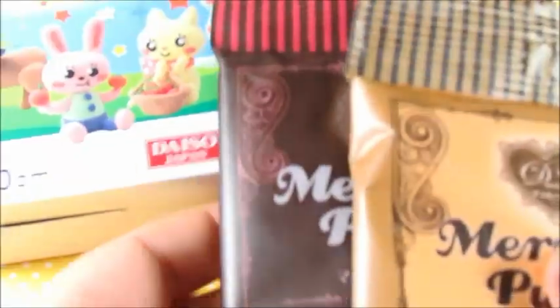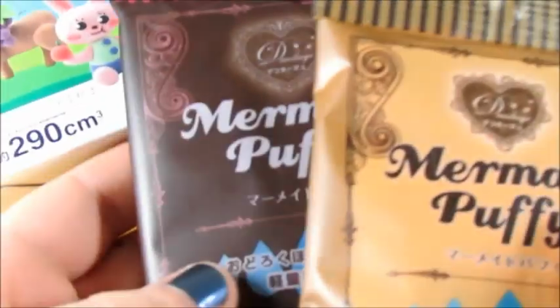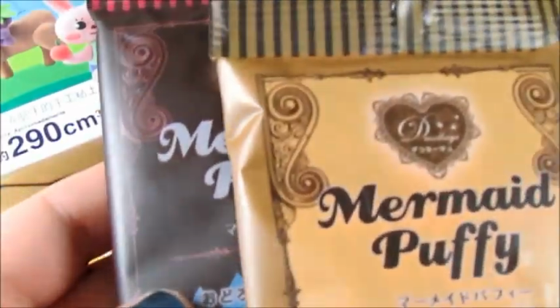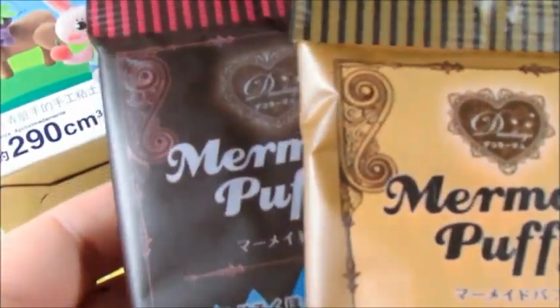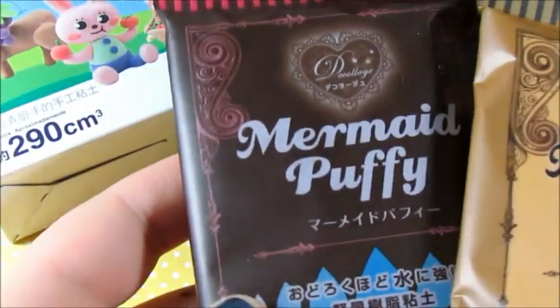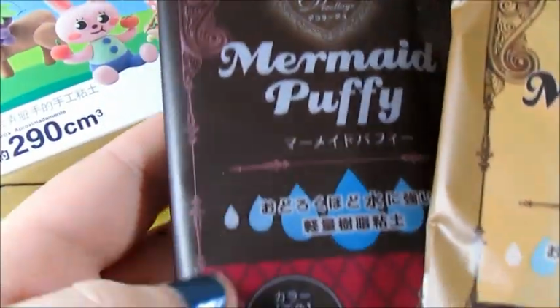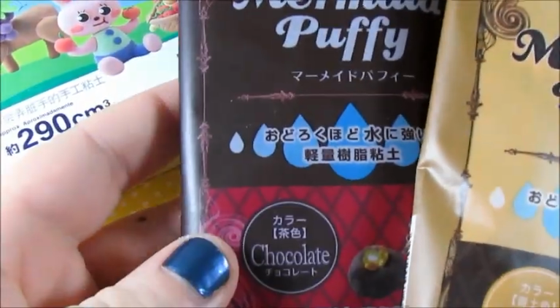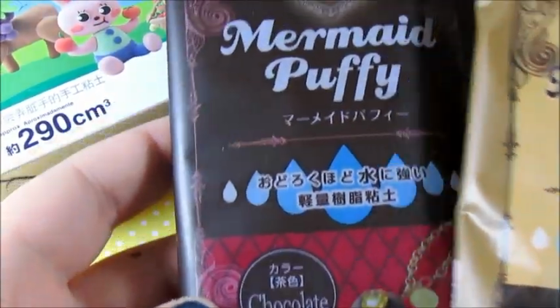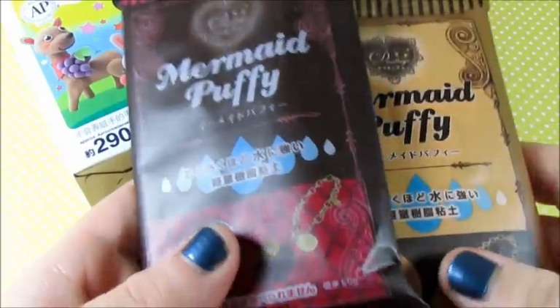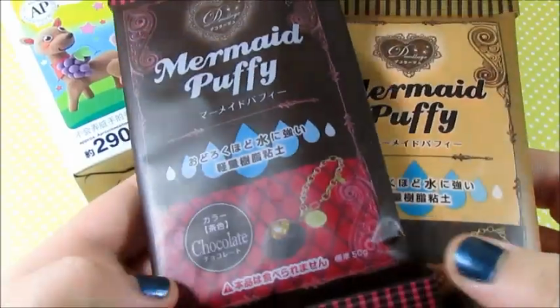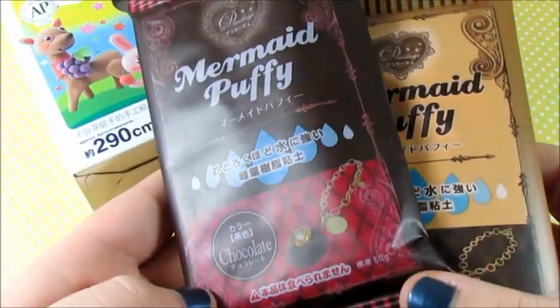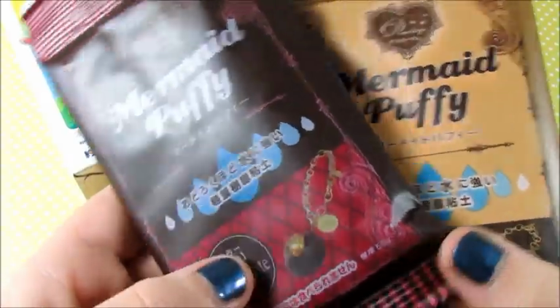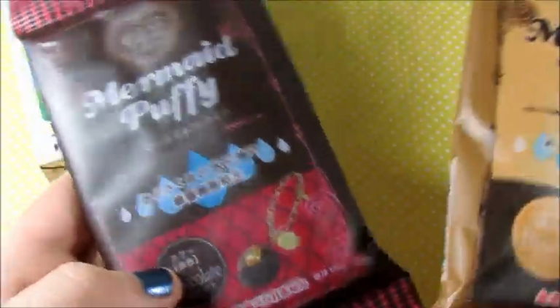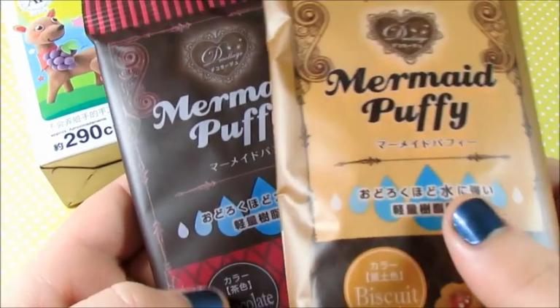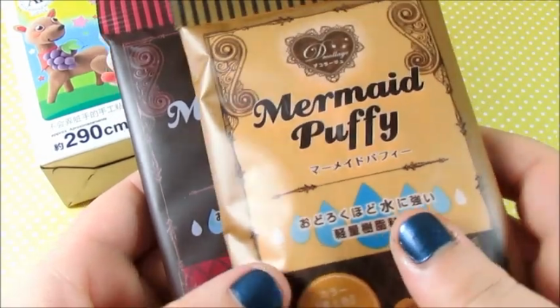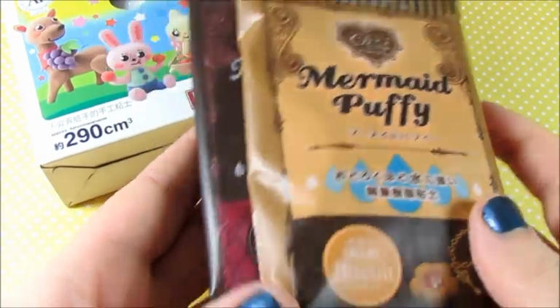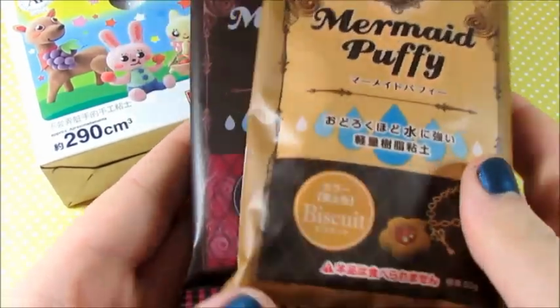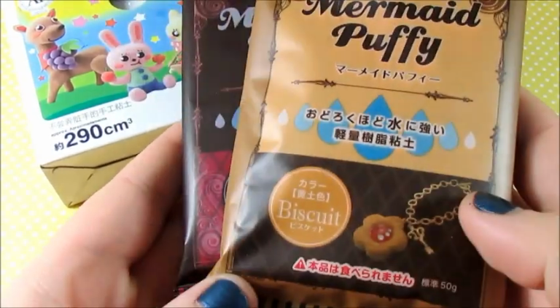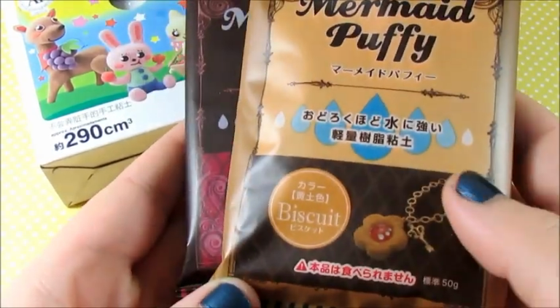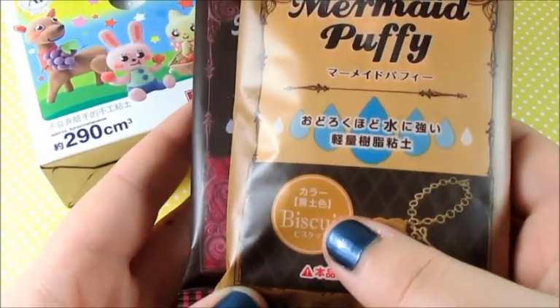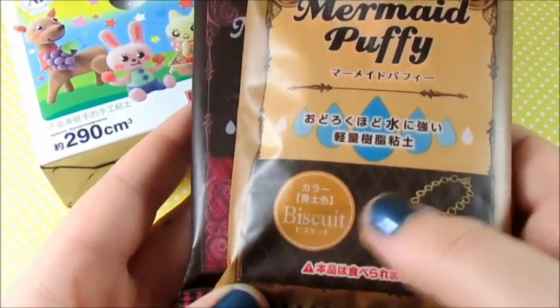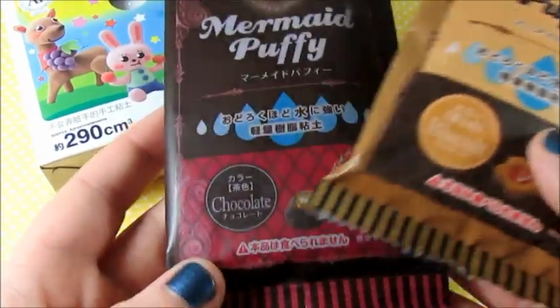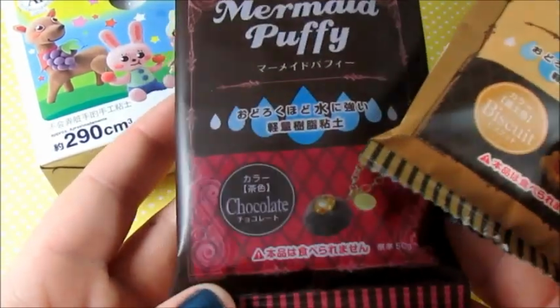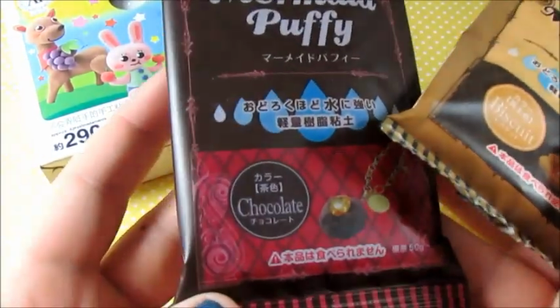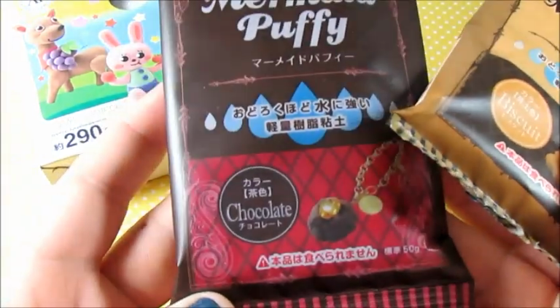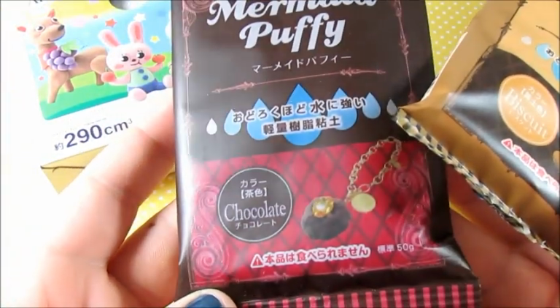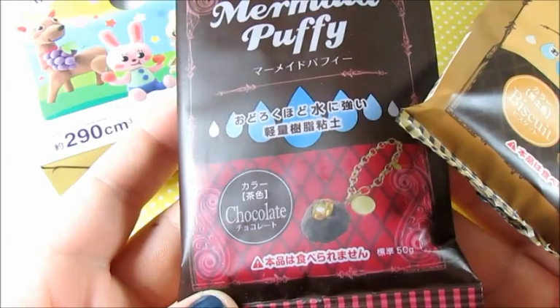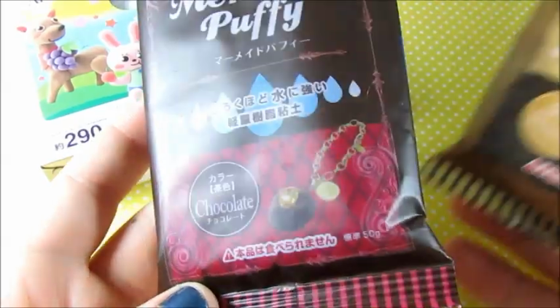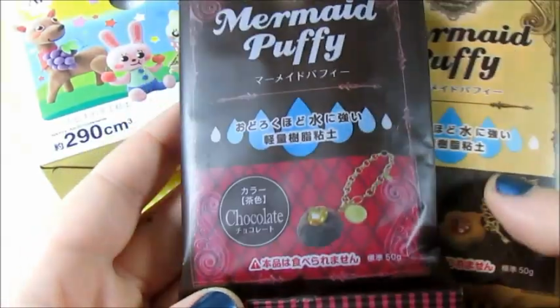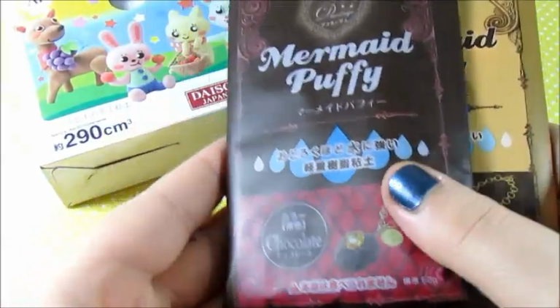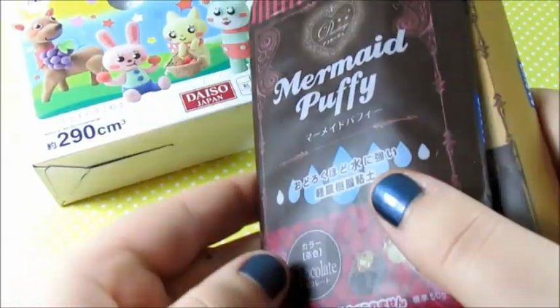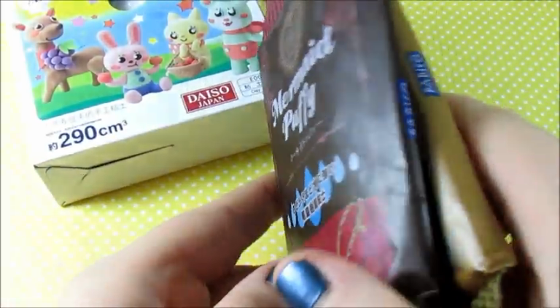The next things I'm going to offer you are these Mermaid Puffy Clay. Here's what they look like. I got you one of the biscuit, I guess it's called, and then one of the chocolate.